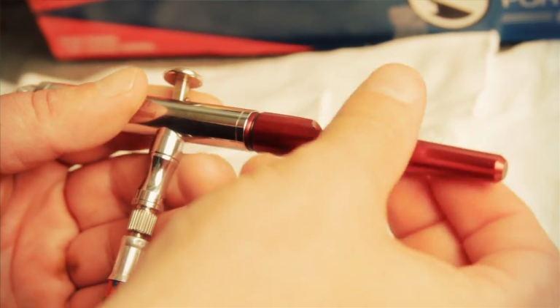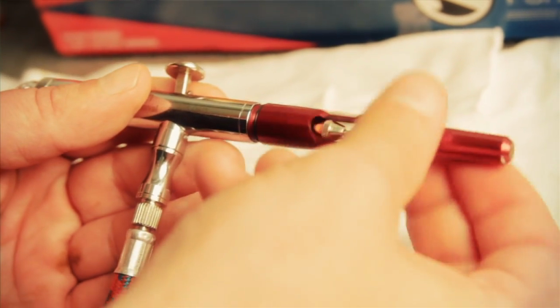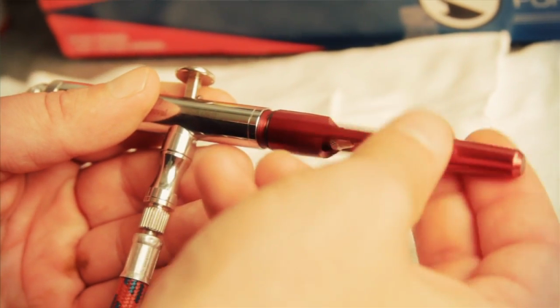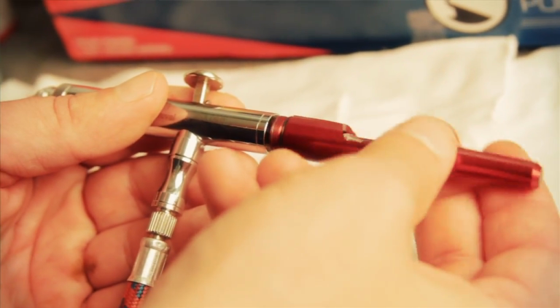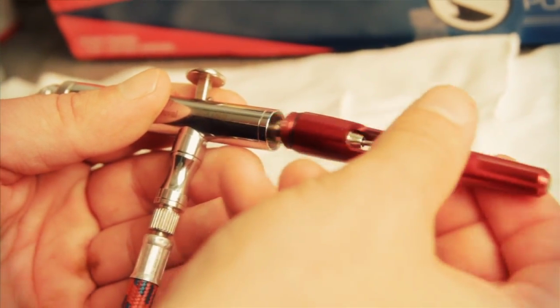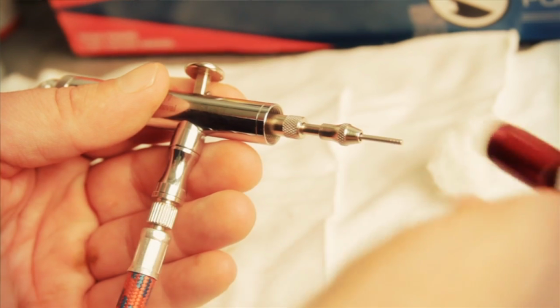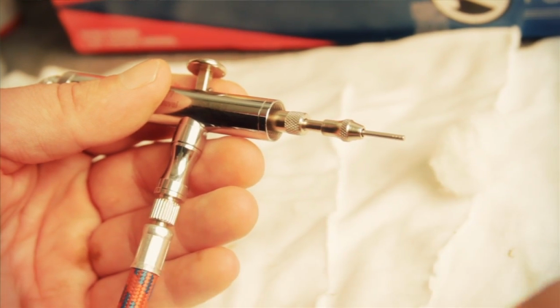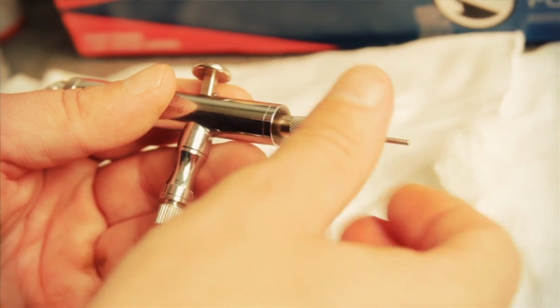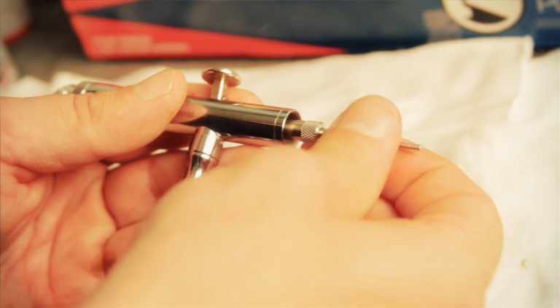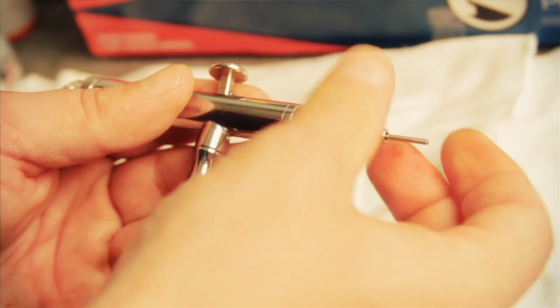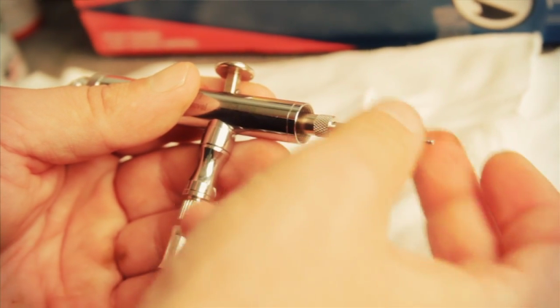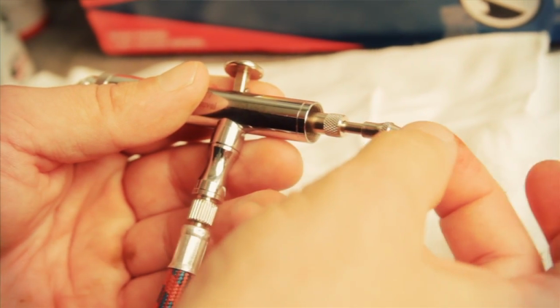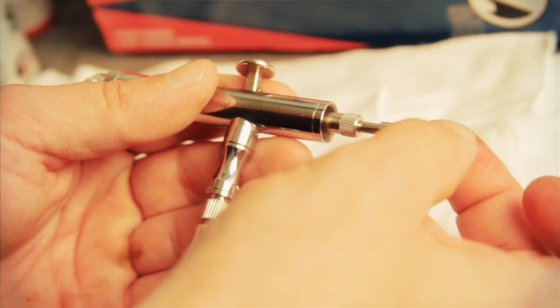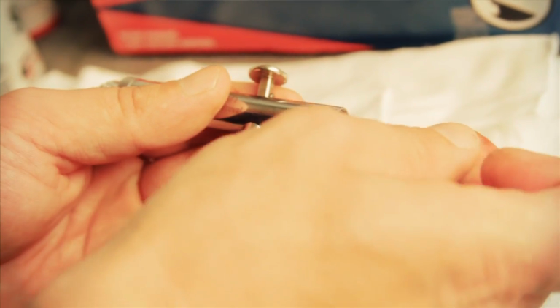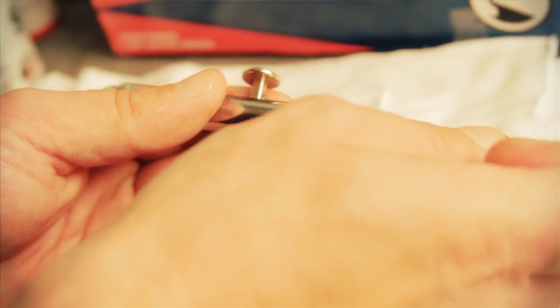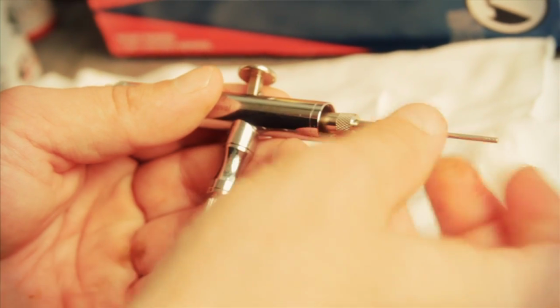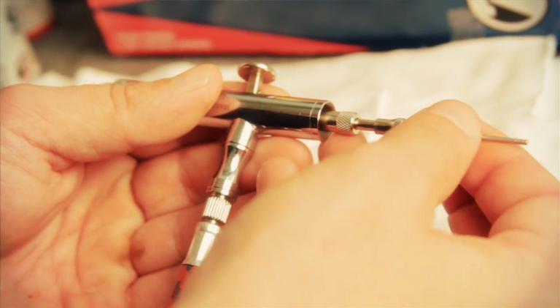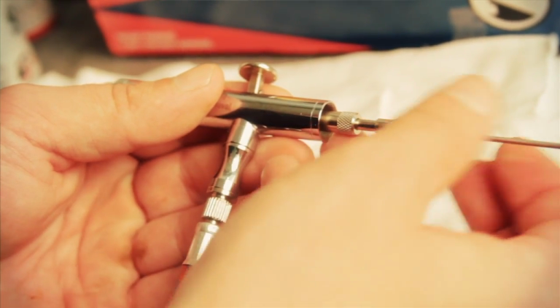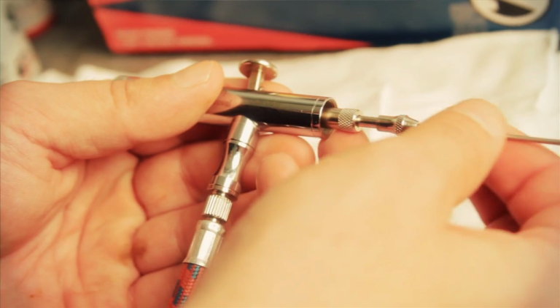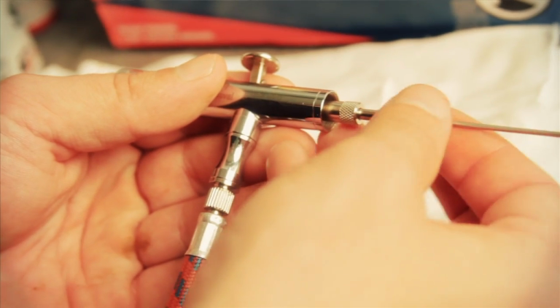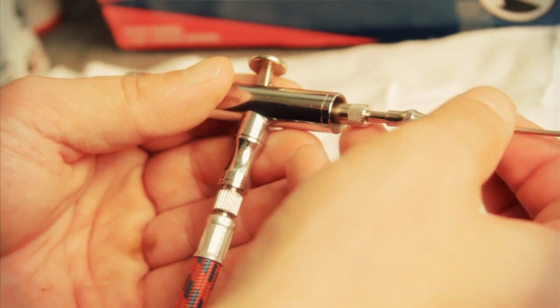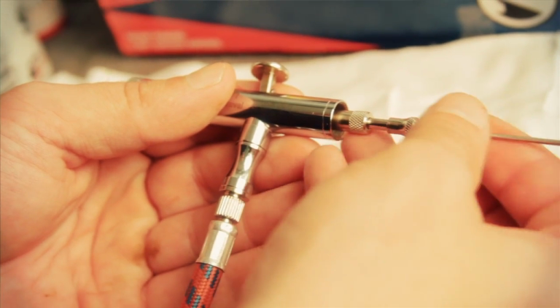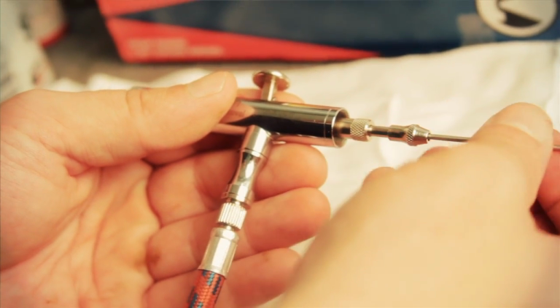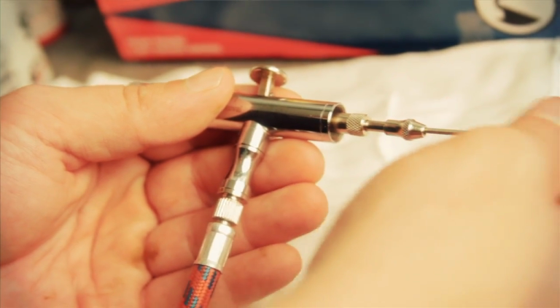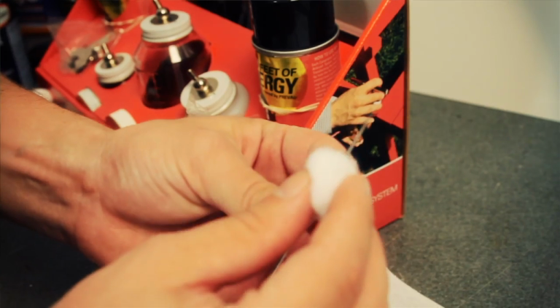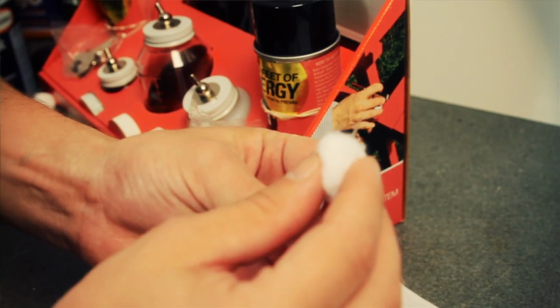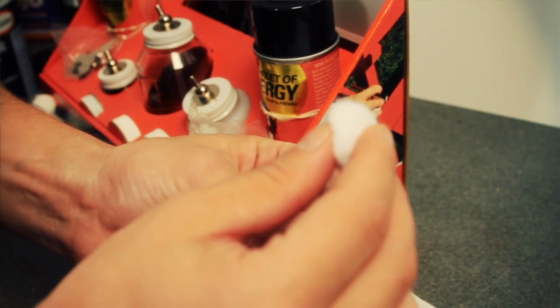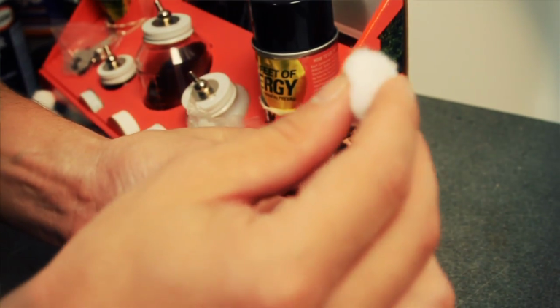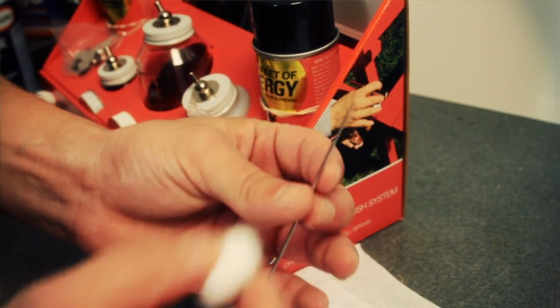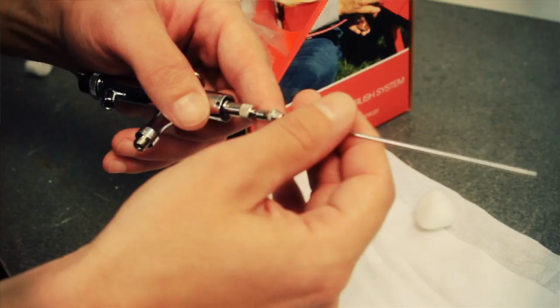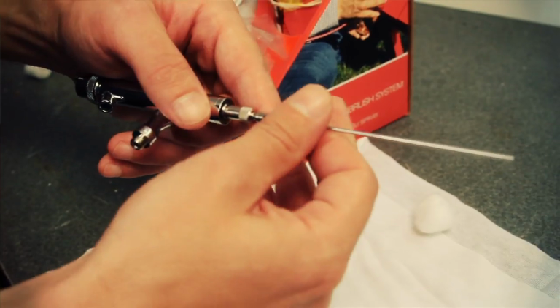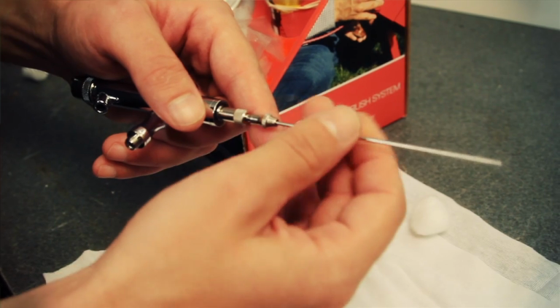When replacing the V-Fan standard 66 millimeter needles, you need to be careful not to damage the new one. You'll check the needle in the same way as you do the tip with the cotton ball. Also, make sure if you use a 33 millimeter air cap and tip, use a 33 millimeter needle.